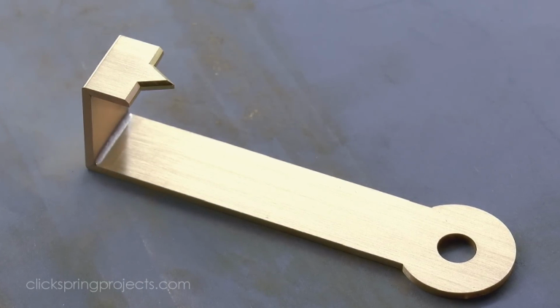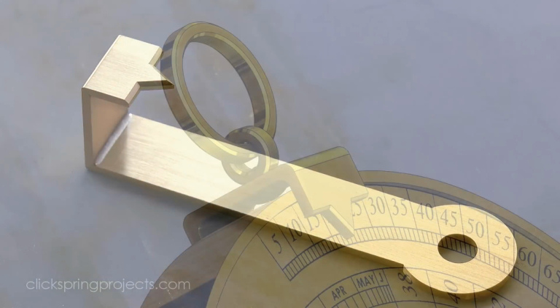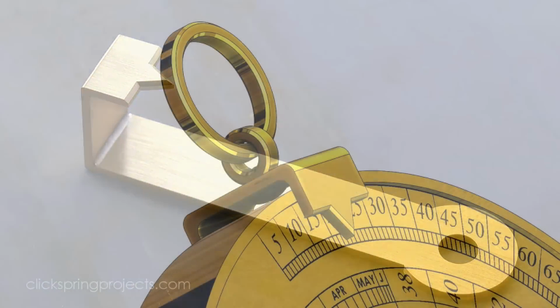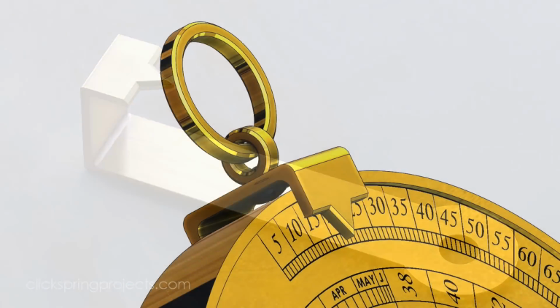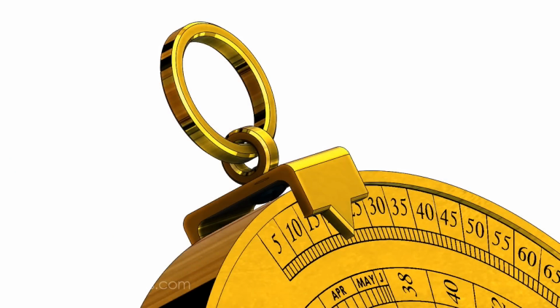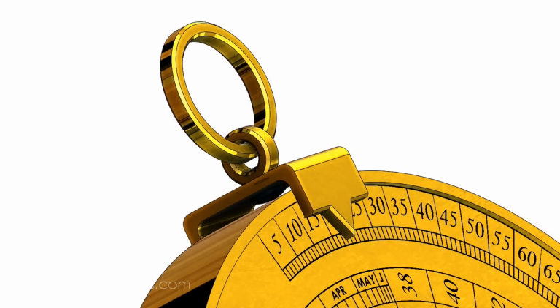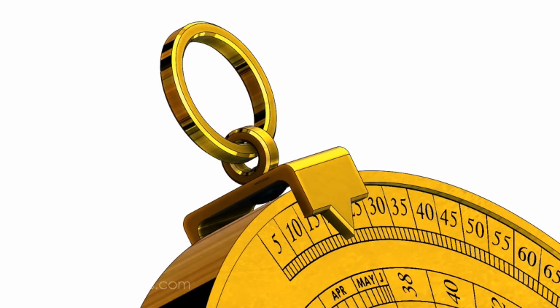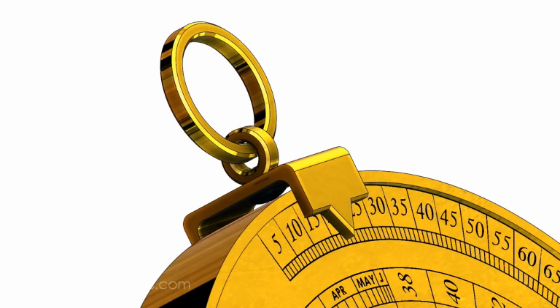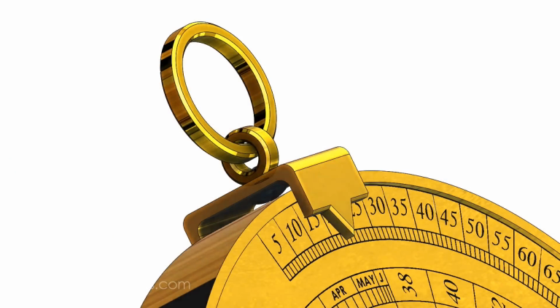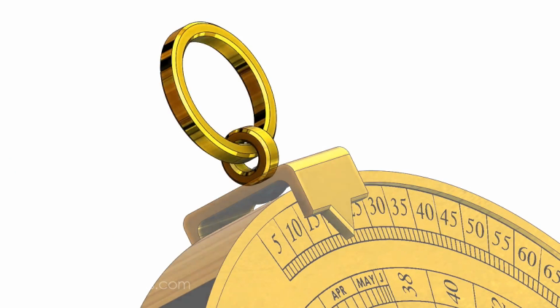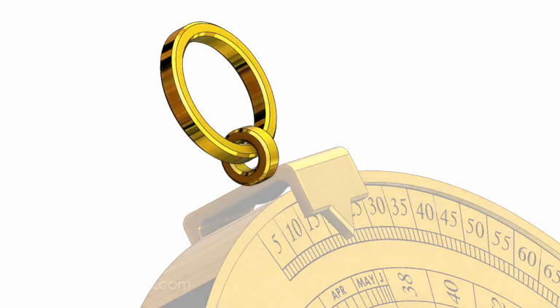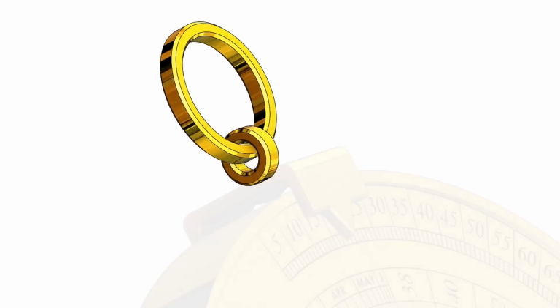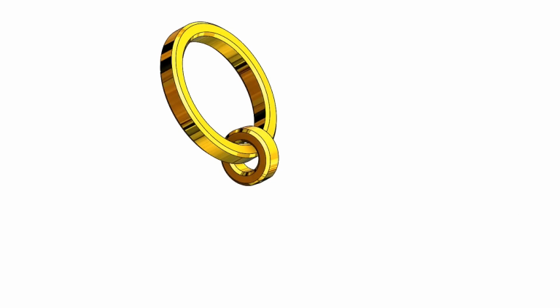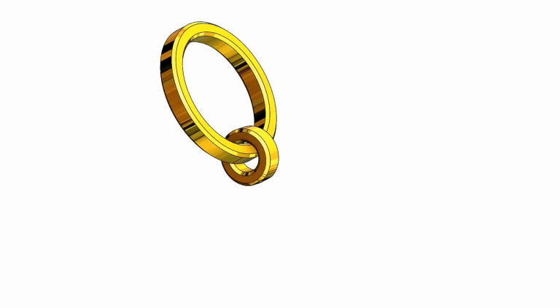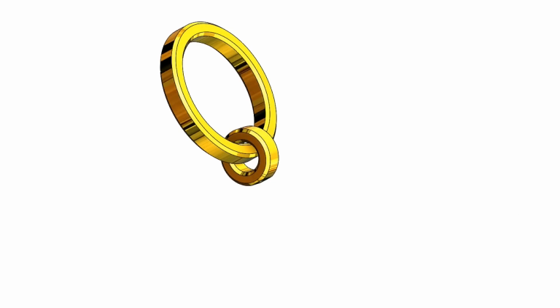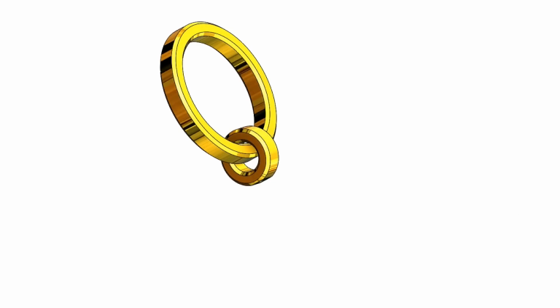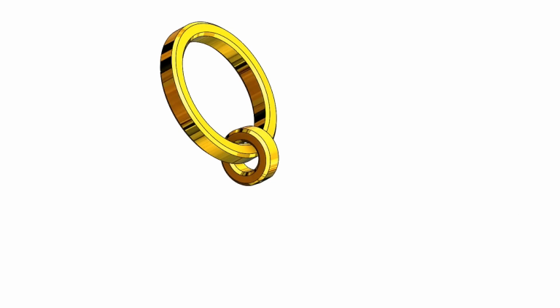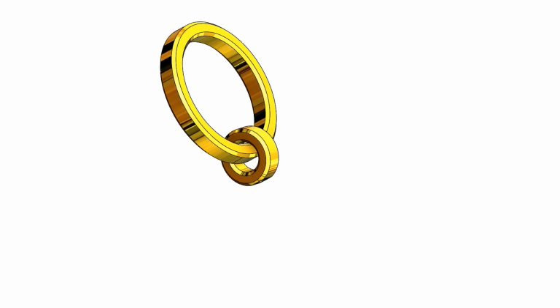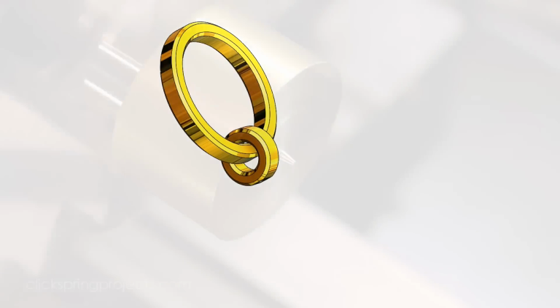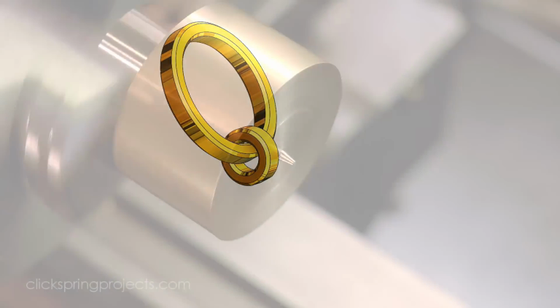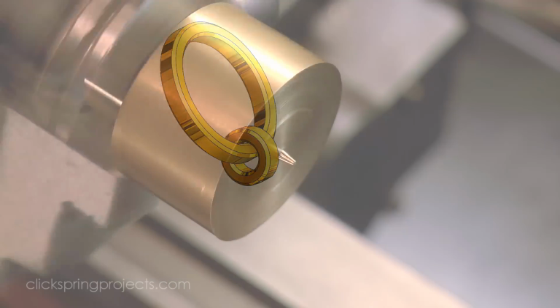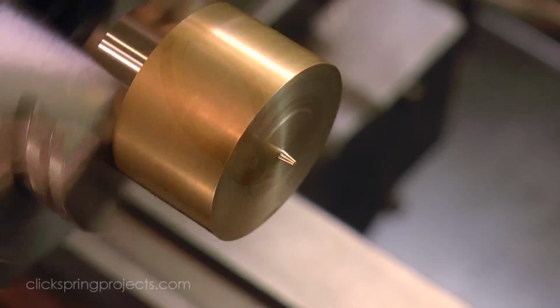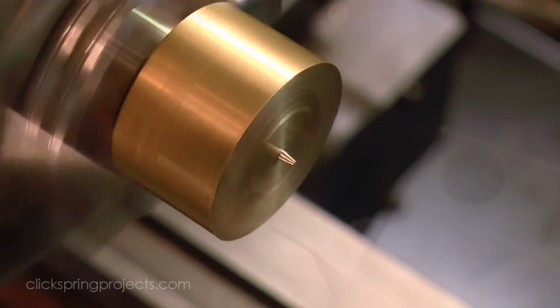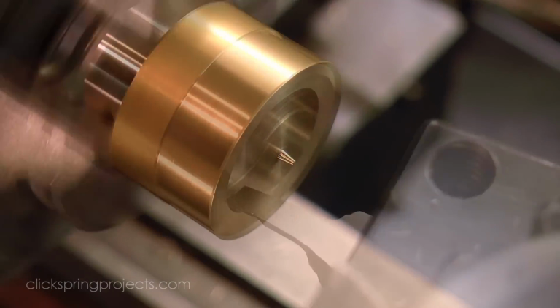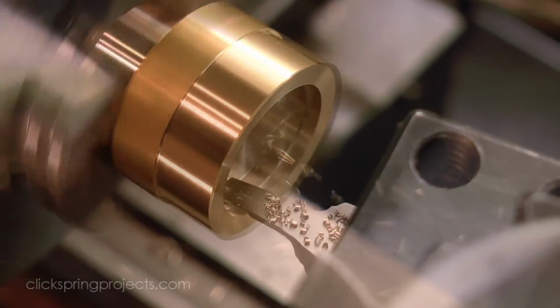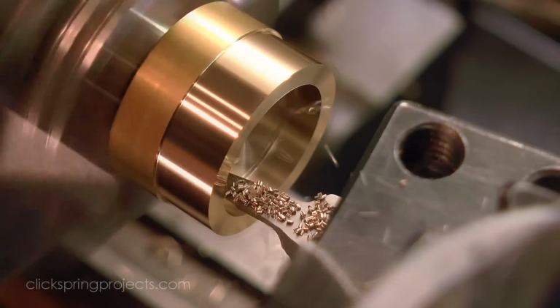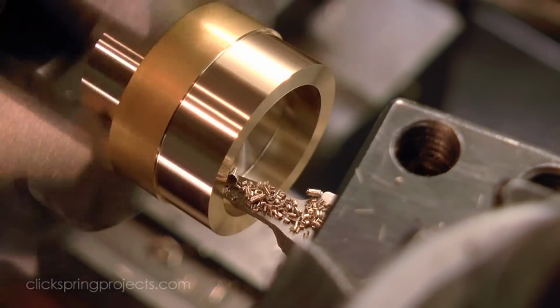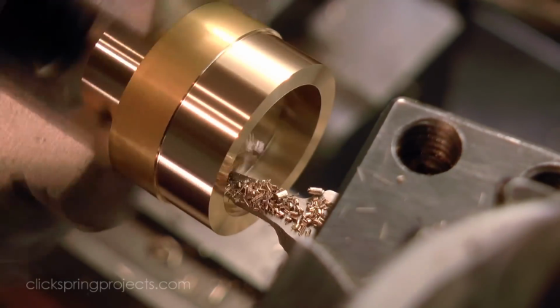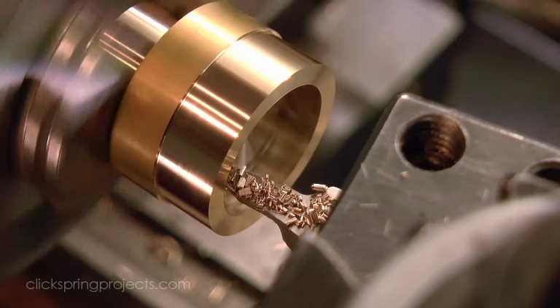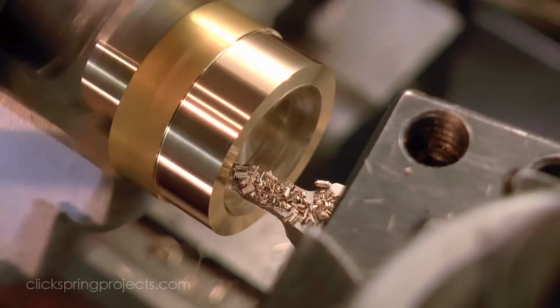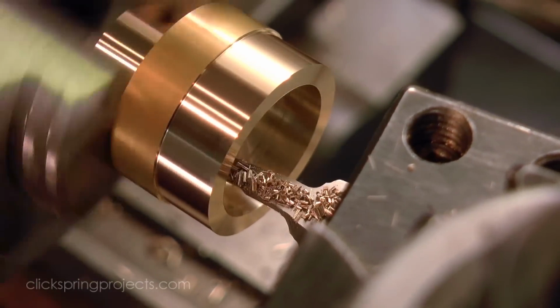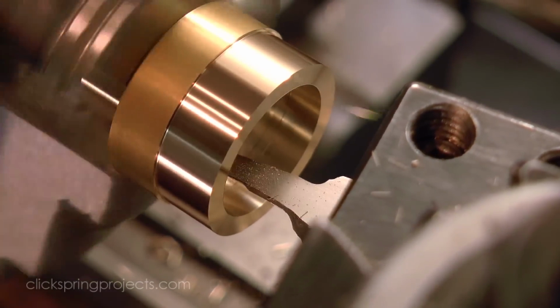At the top of the arm are the two rings from which the entire device can be suspended — either directly by holding onto the large ring, or indirectly with a larger chain.